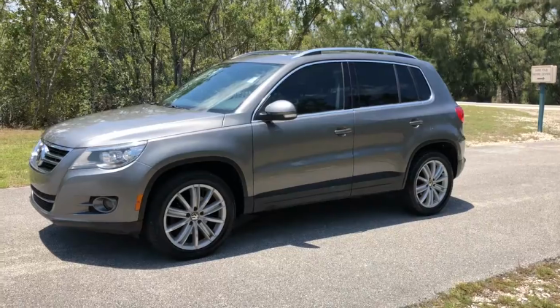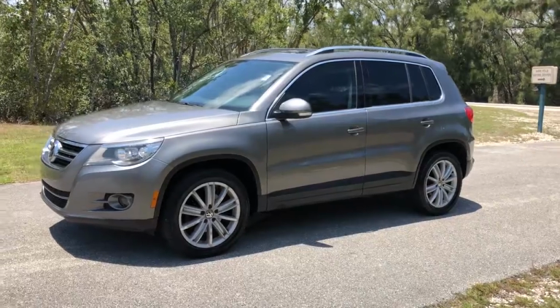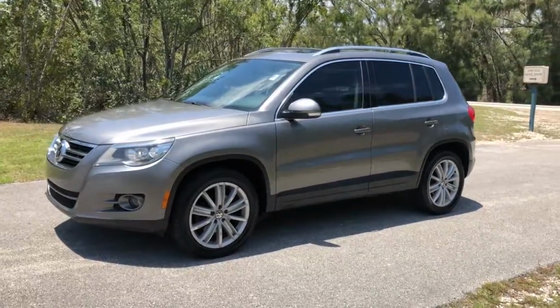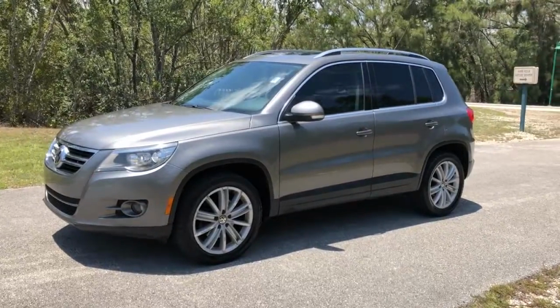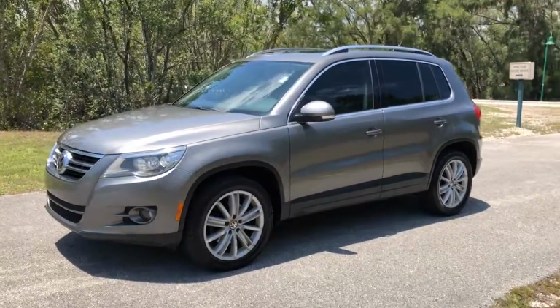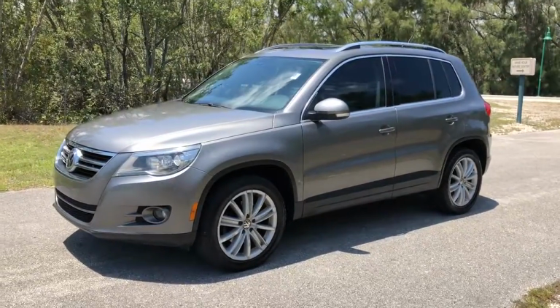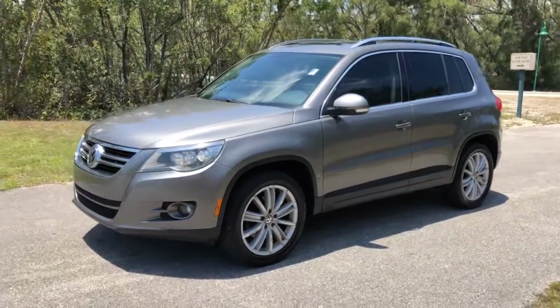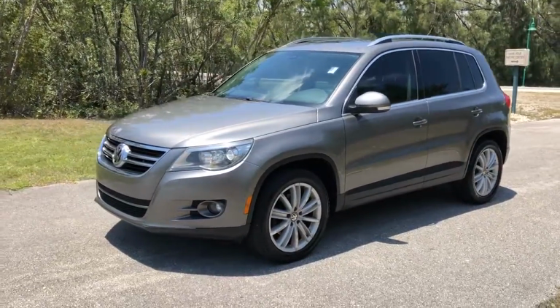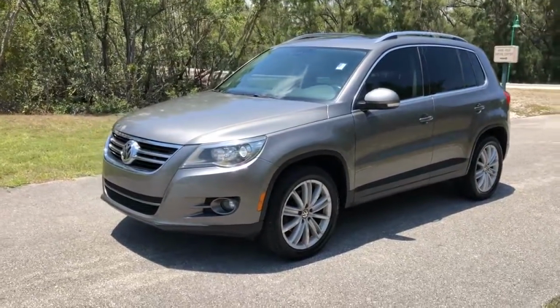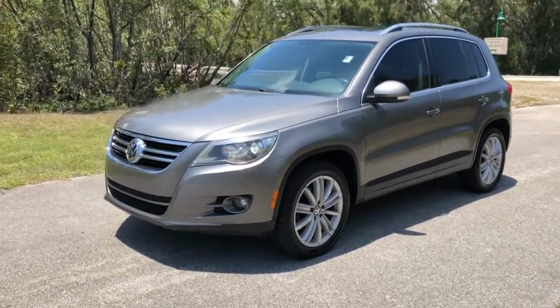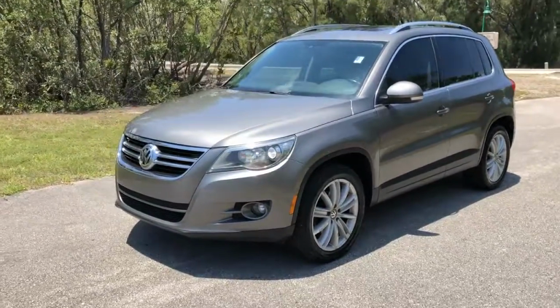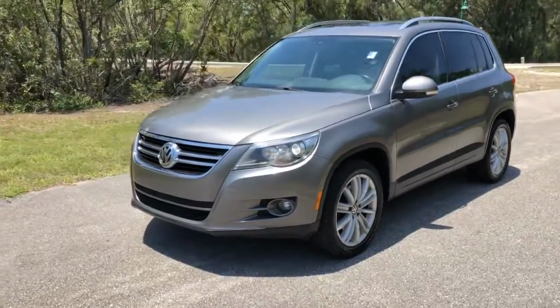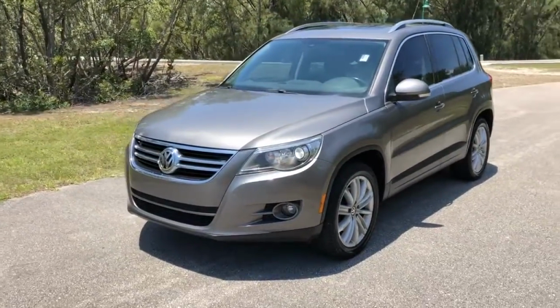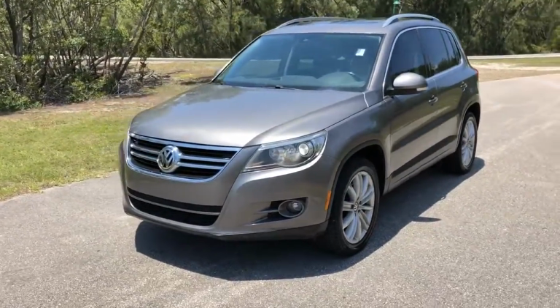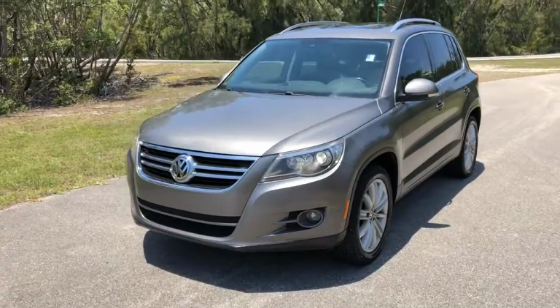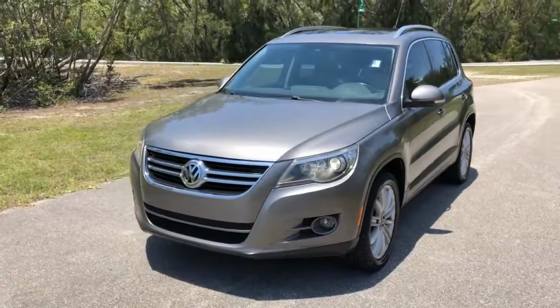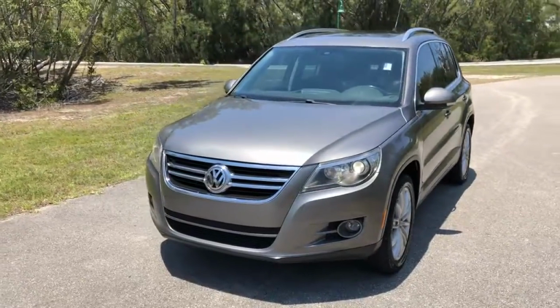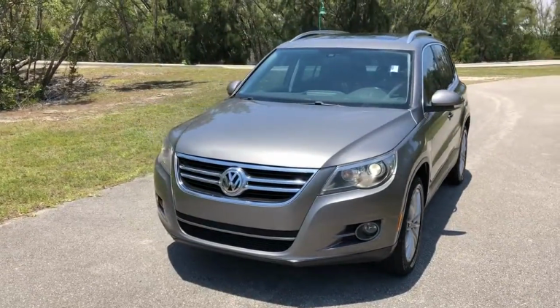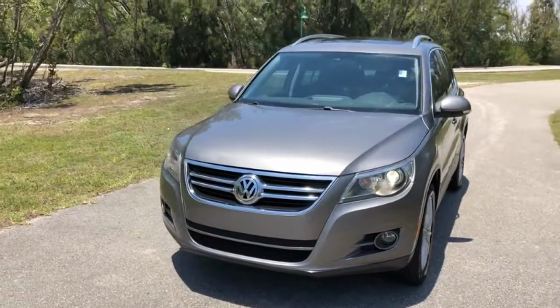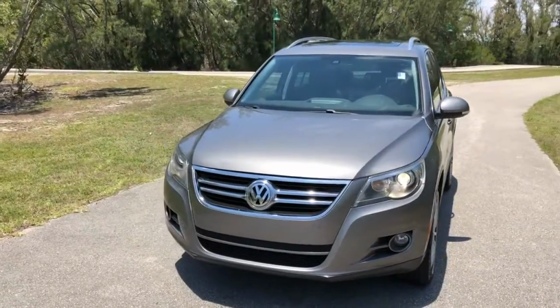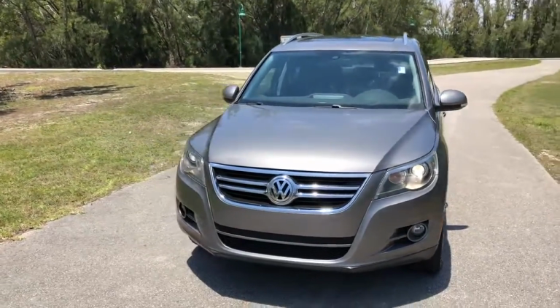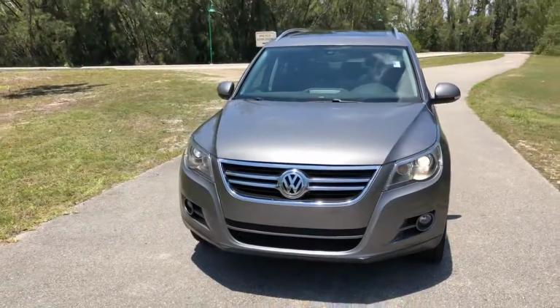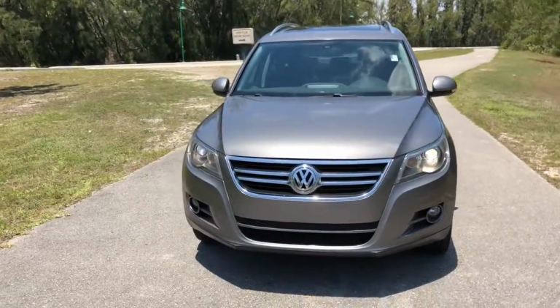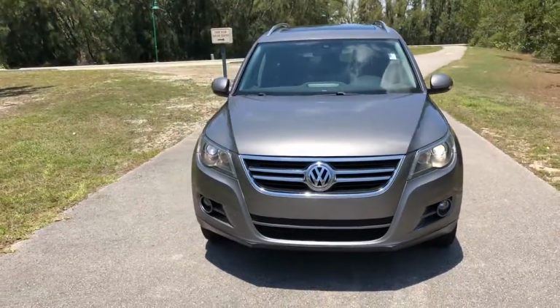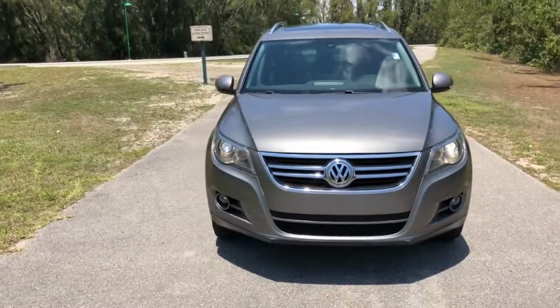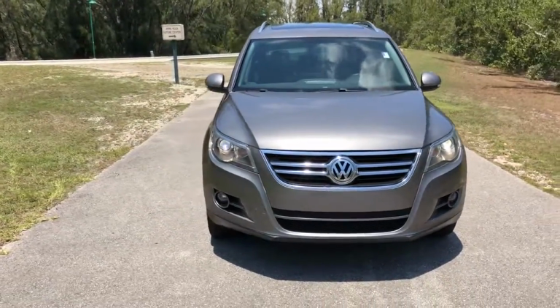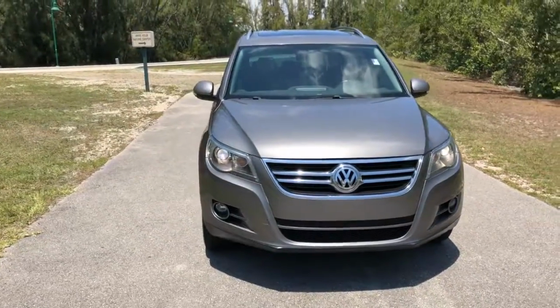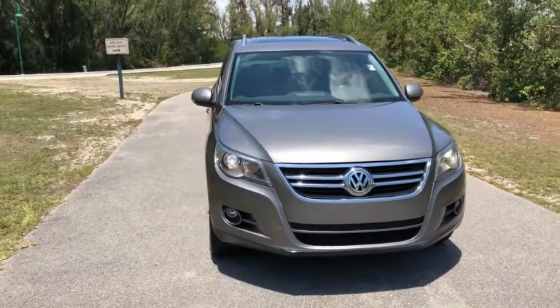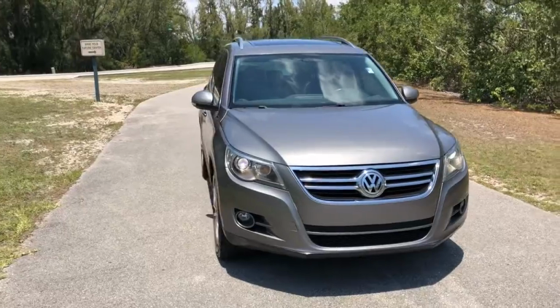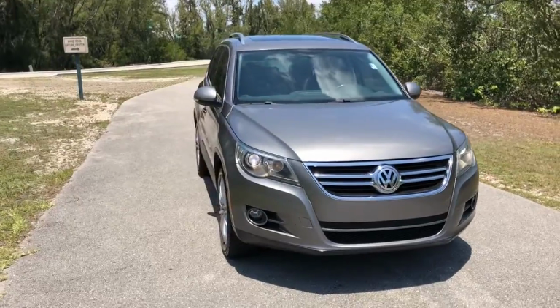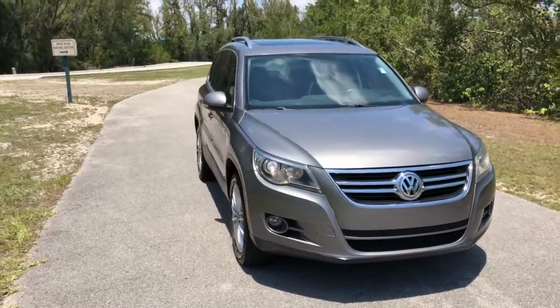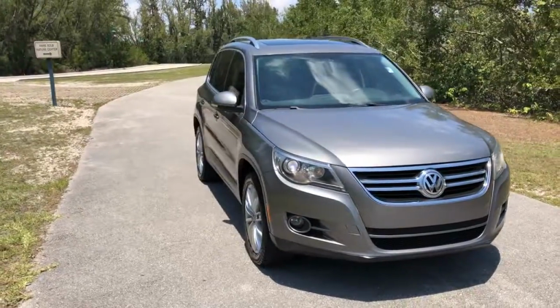This is a video of a 2011 Volkswagen Tiguan, SCL model, top of the line. This is a CARFAX certified truck — never had any accidents.